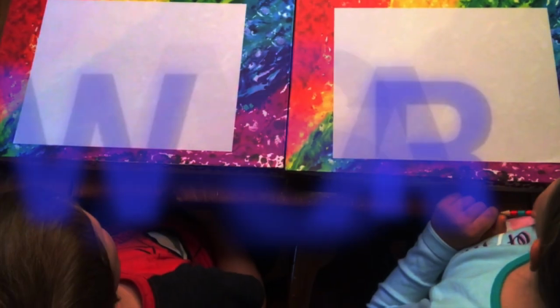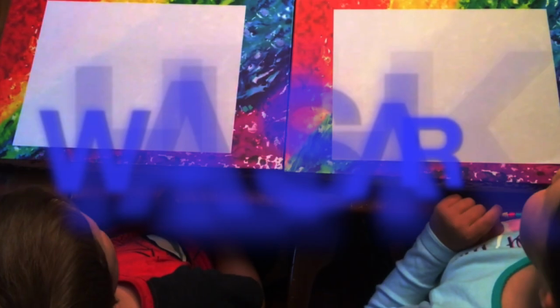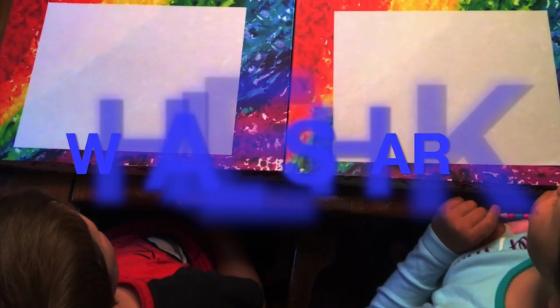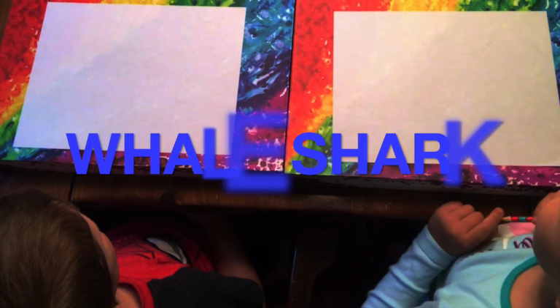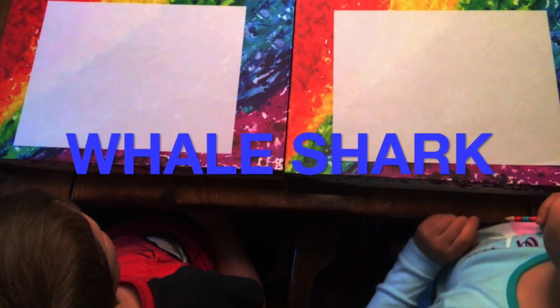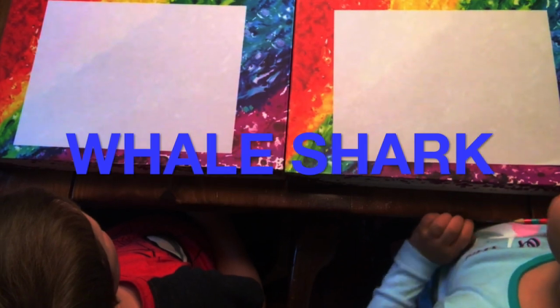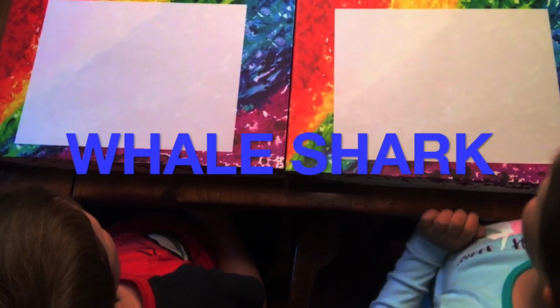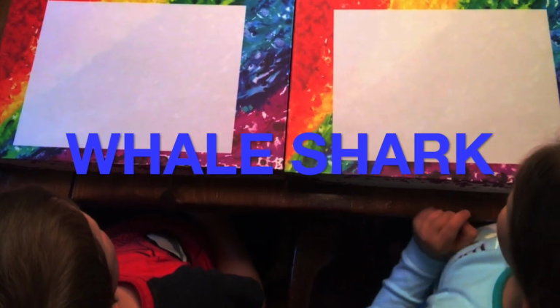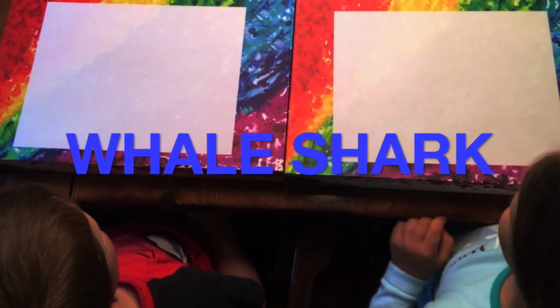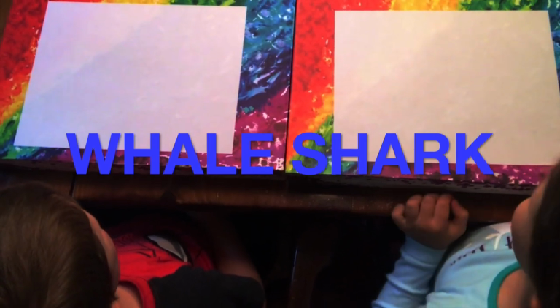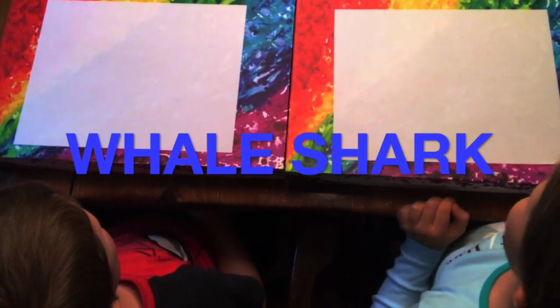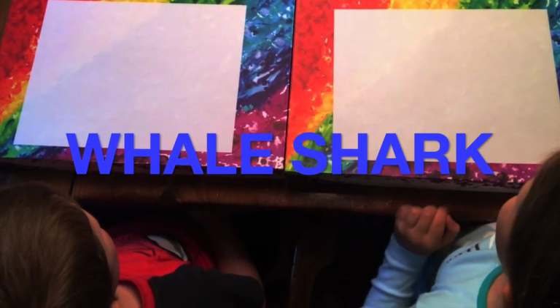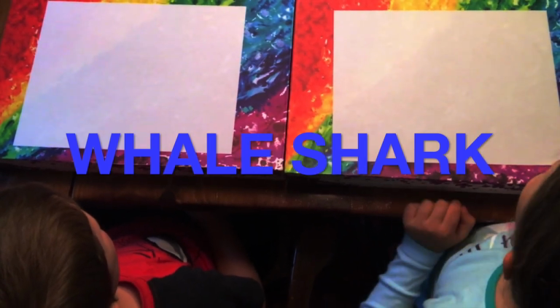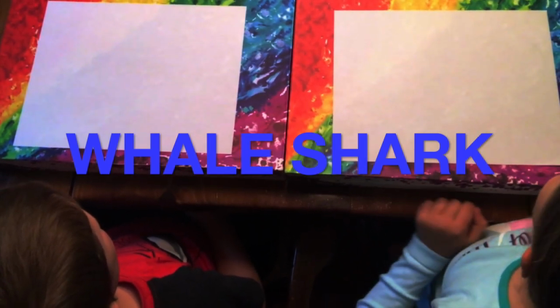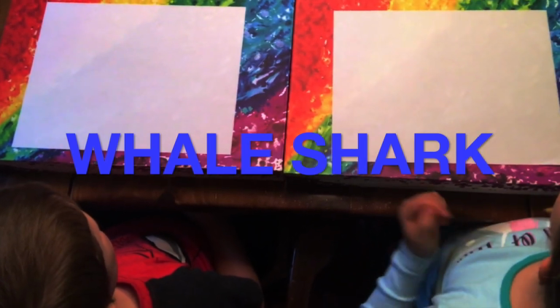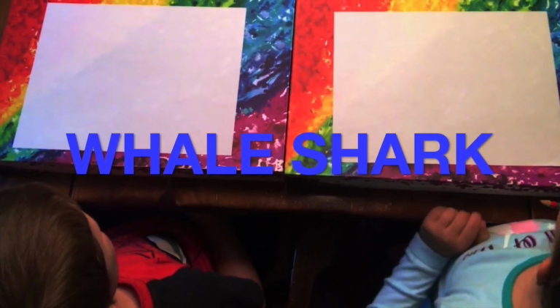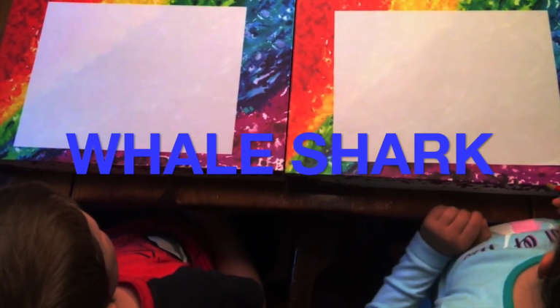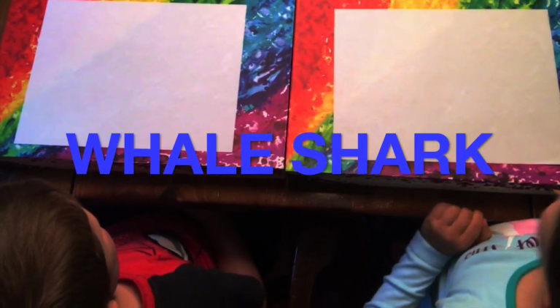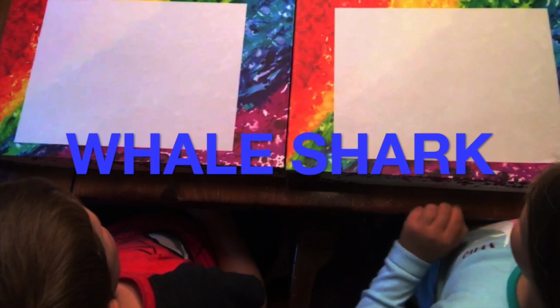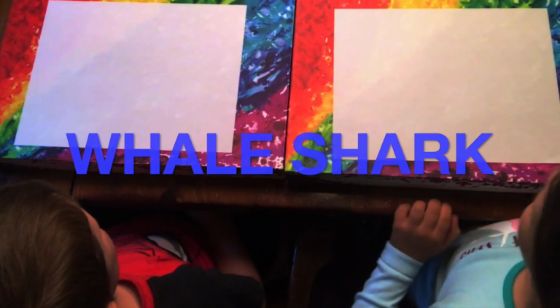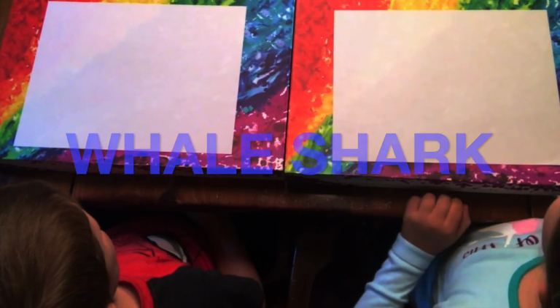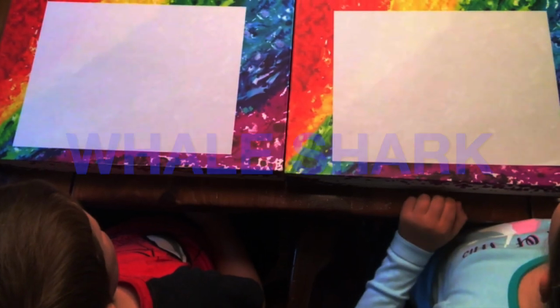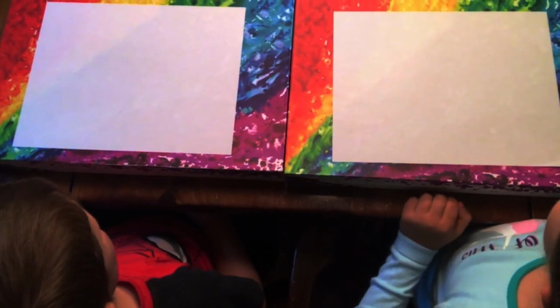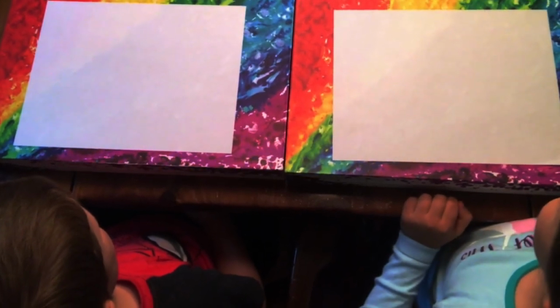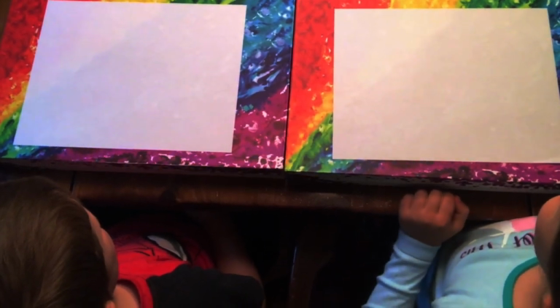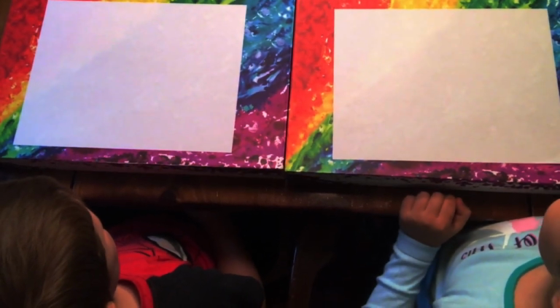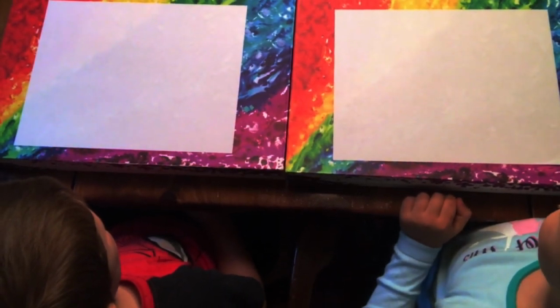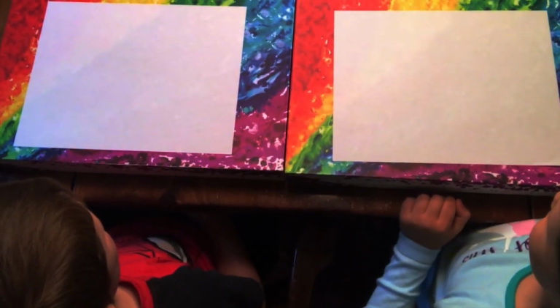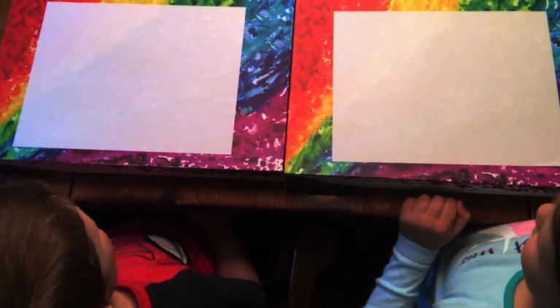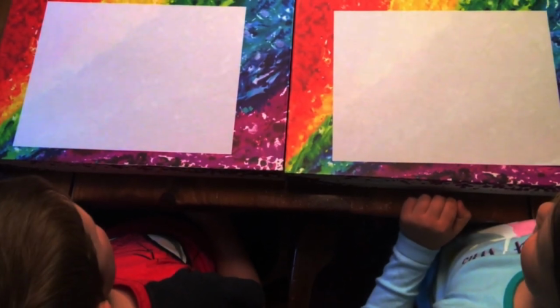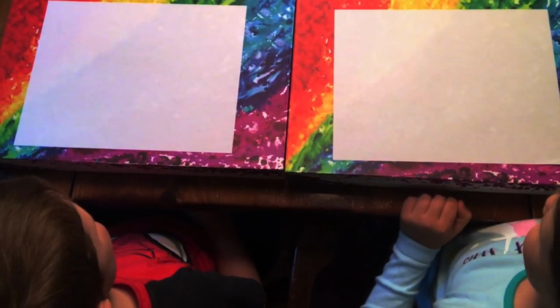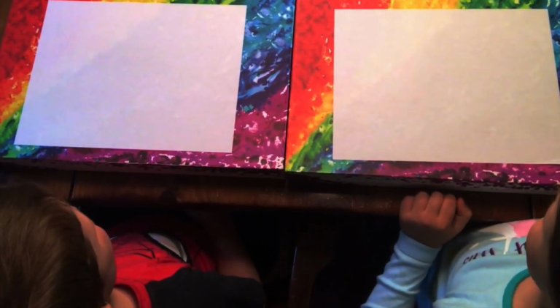Happy Whale Shark Day everybody! Today we are going to draw a Whale Shark because it's Whale Shark Day. Please subscribe to our channel and like the video.